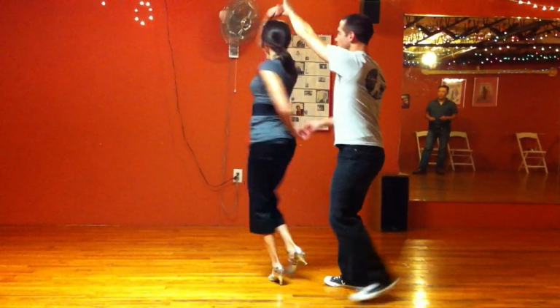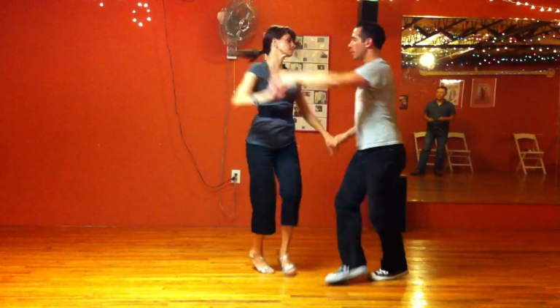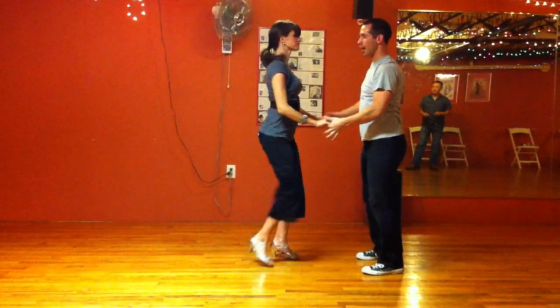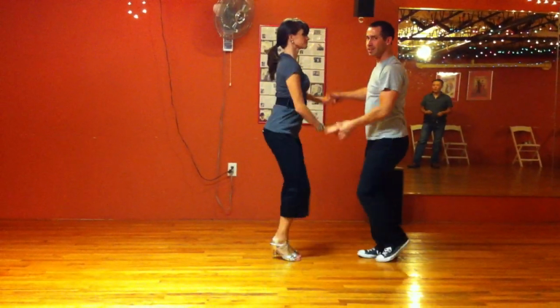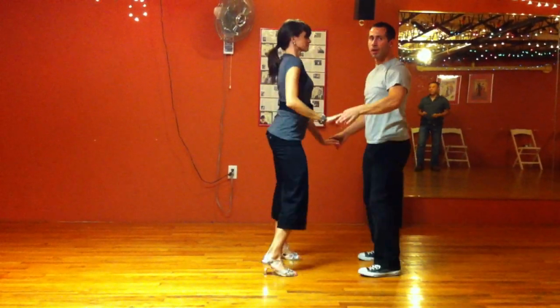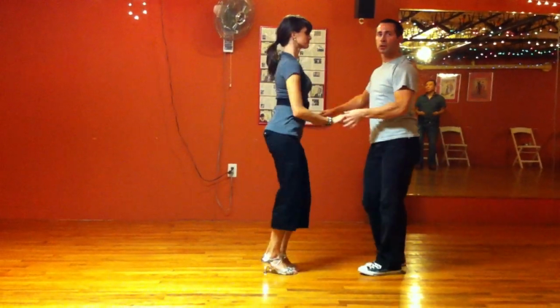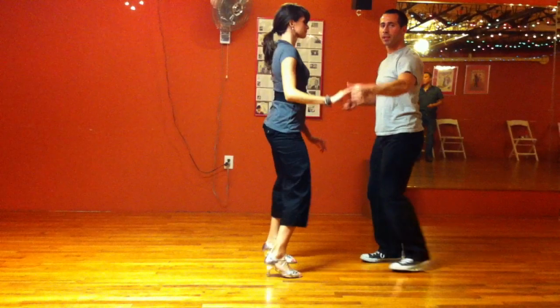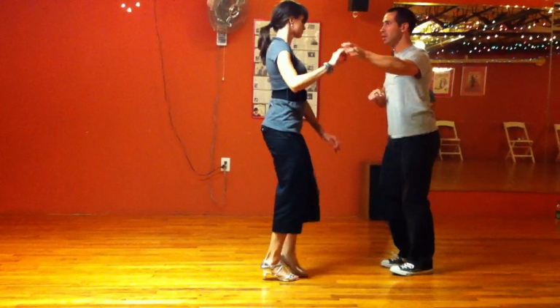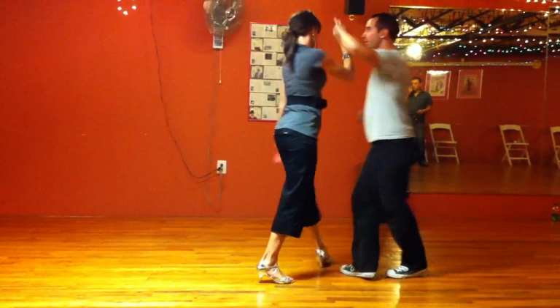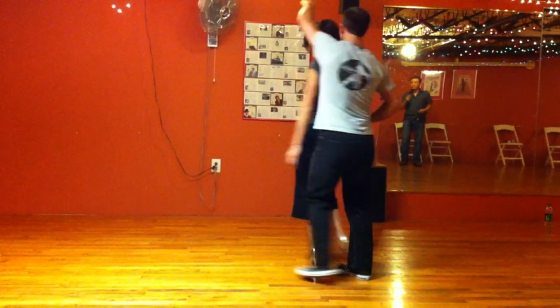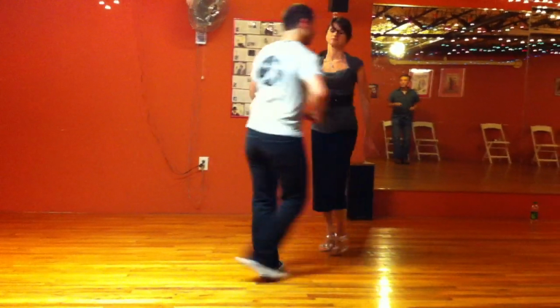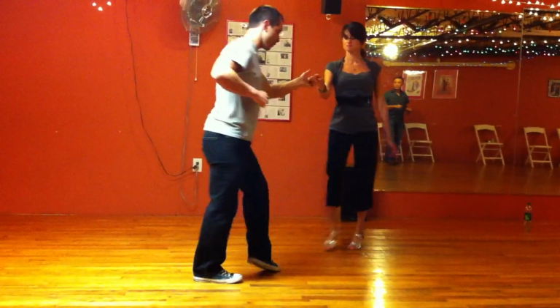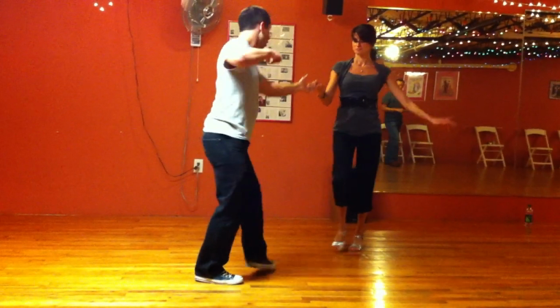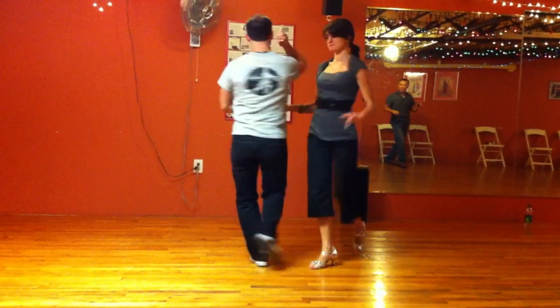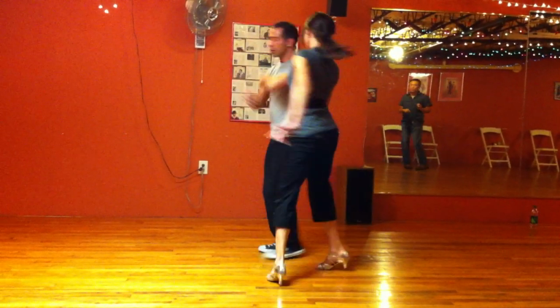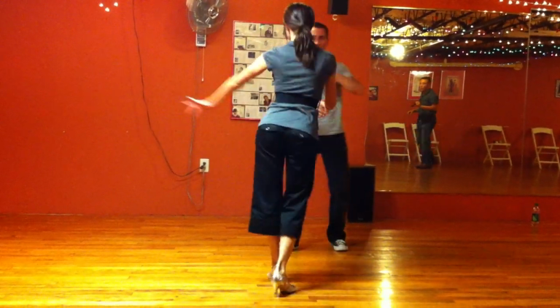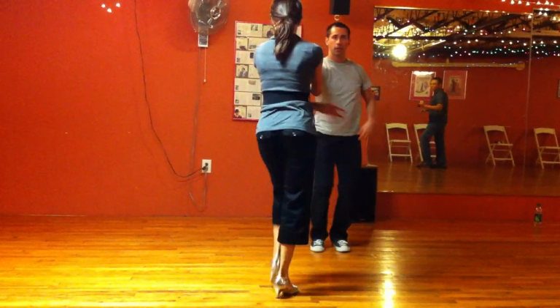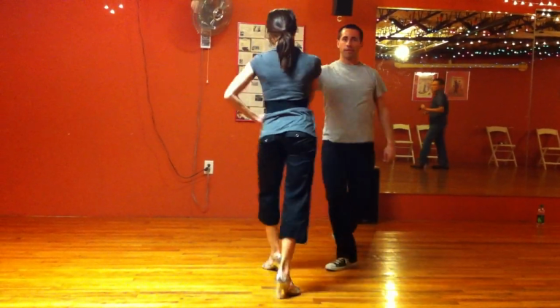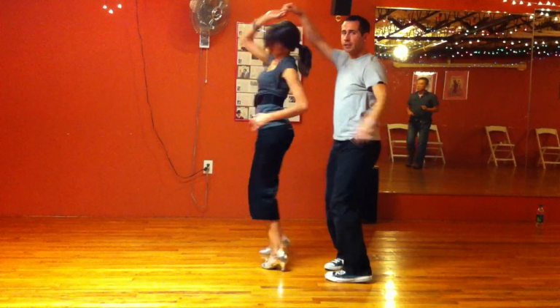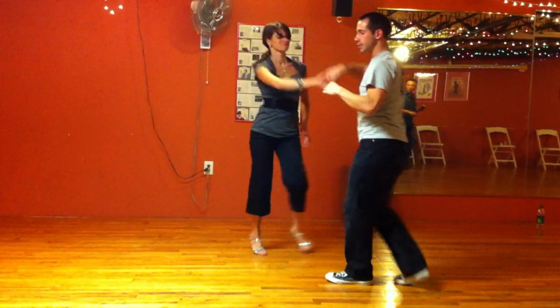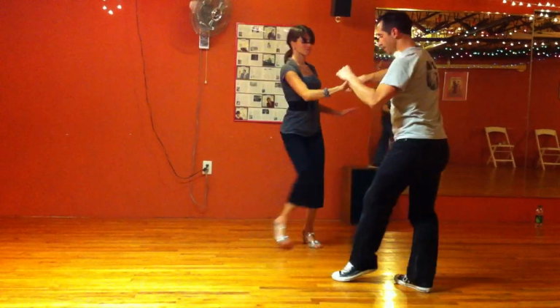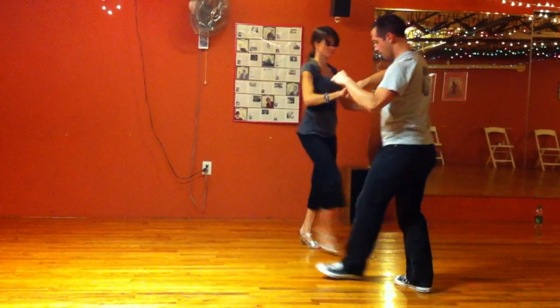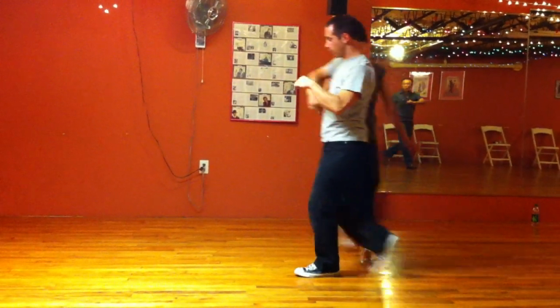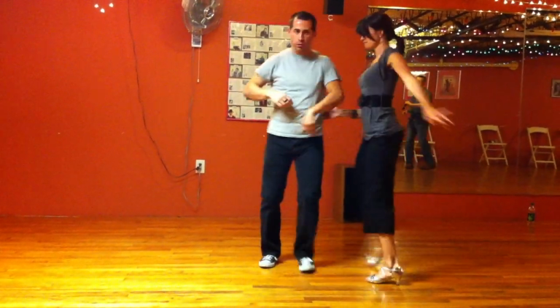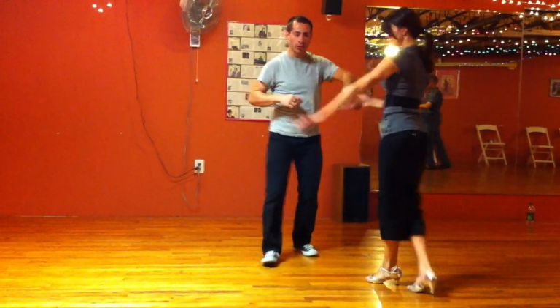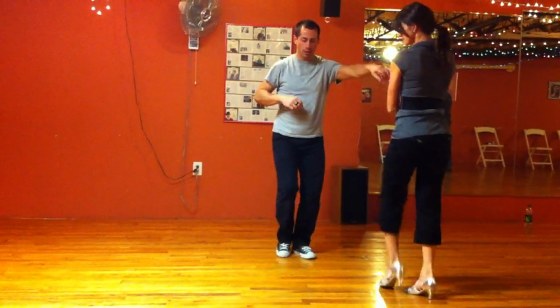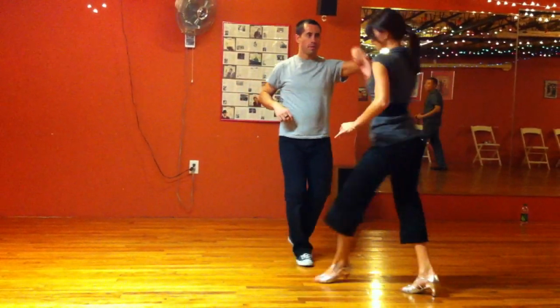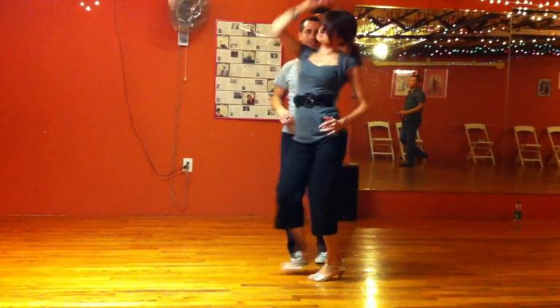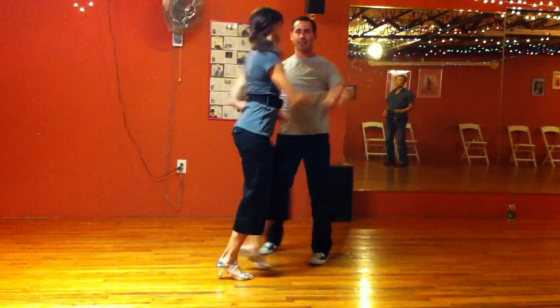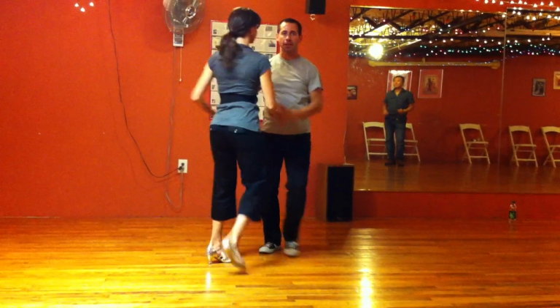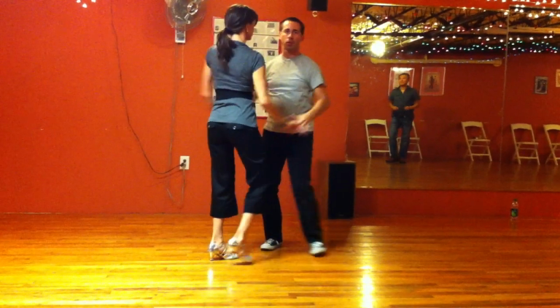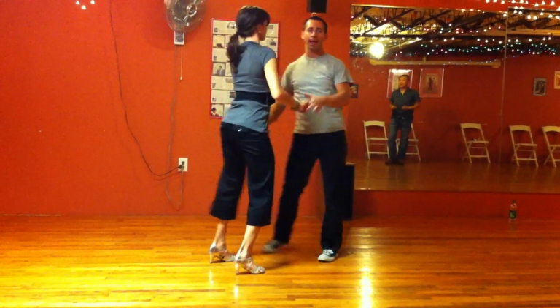Now we go to part two. Half a basic. One, two, I switch places. Five, six, seven. One, two, three. Five, six, seven, and one, two. Now bring her in. Five, six, seven, and you're back.